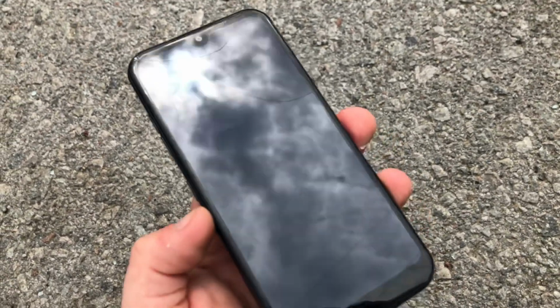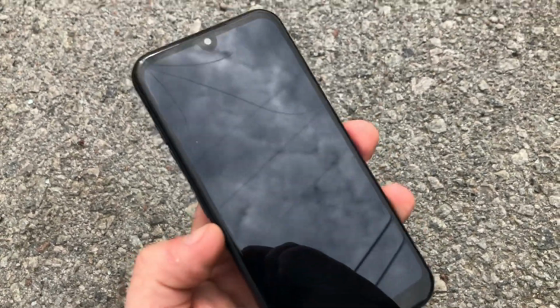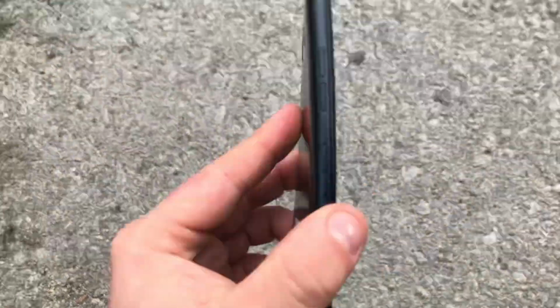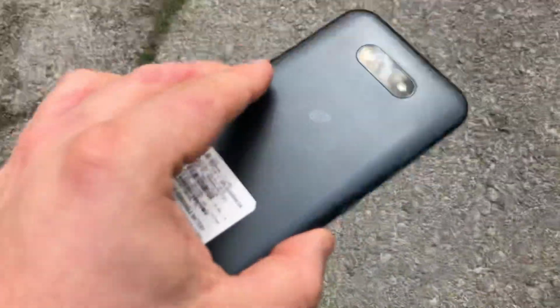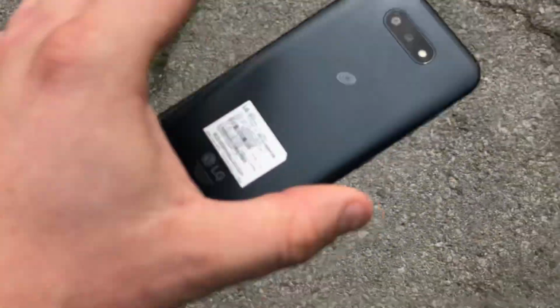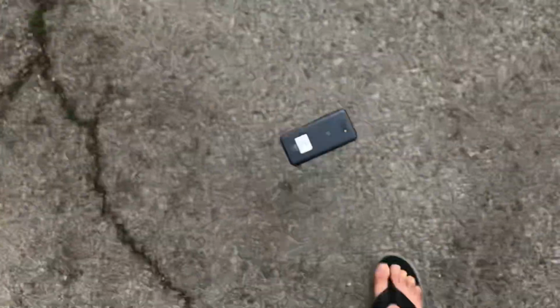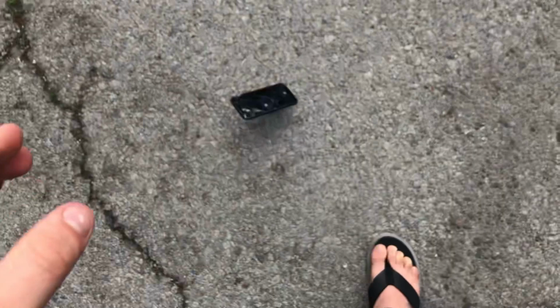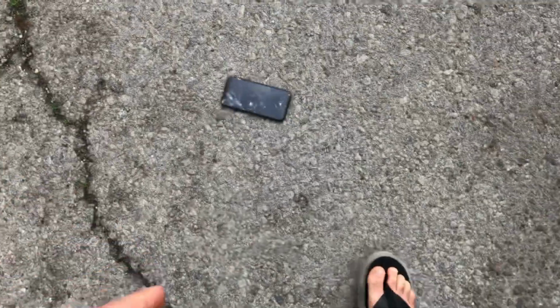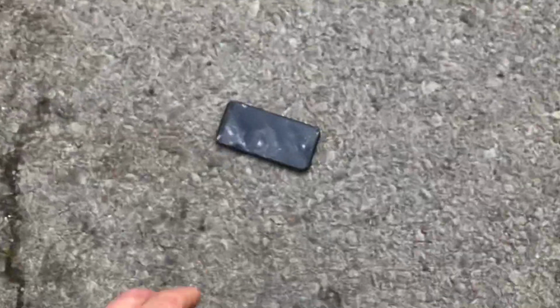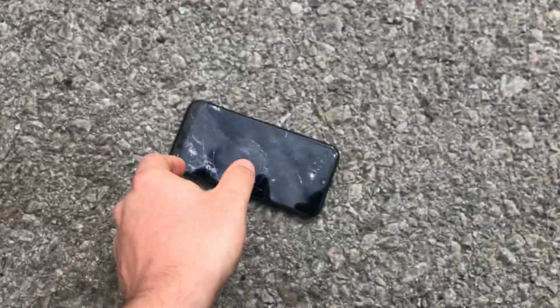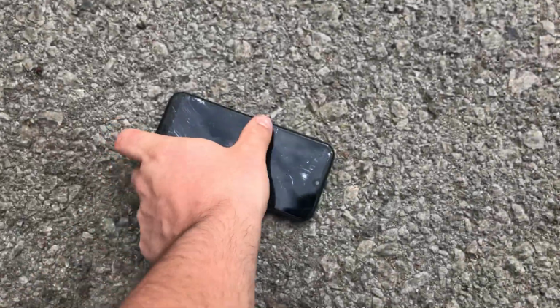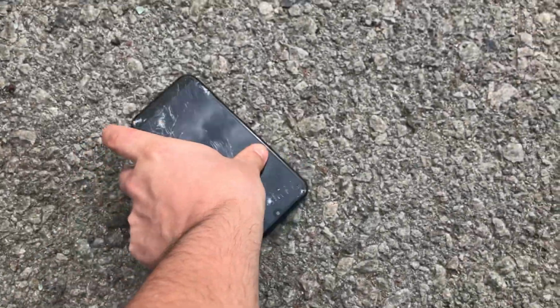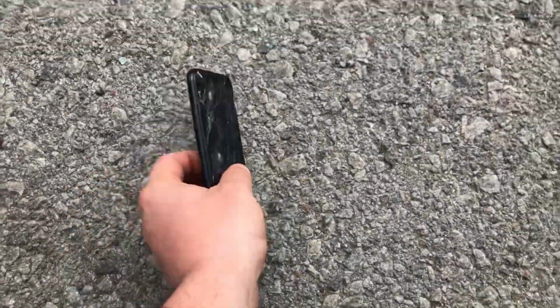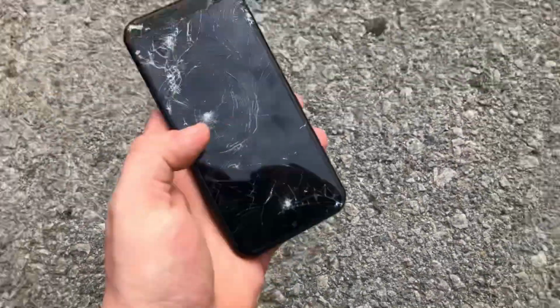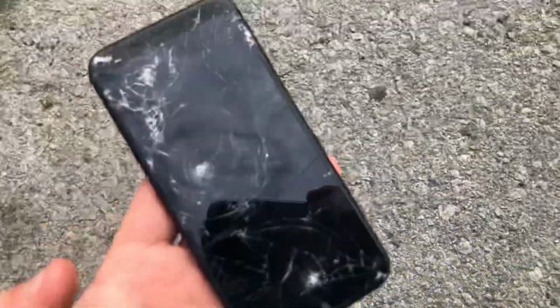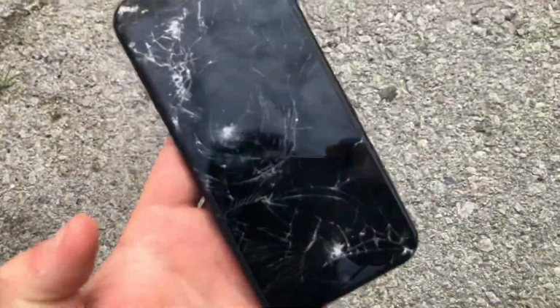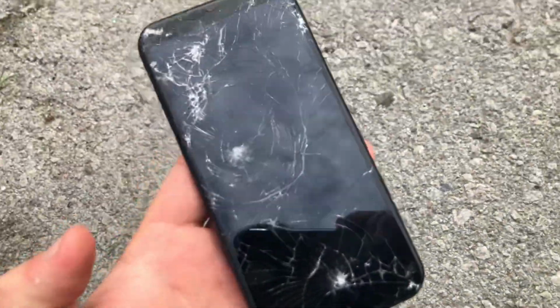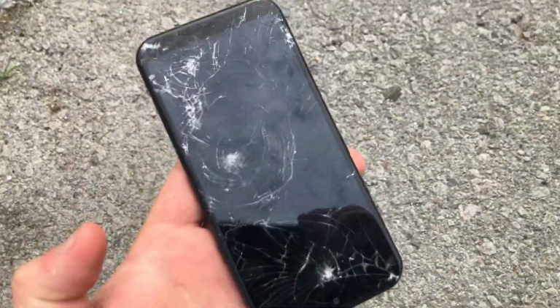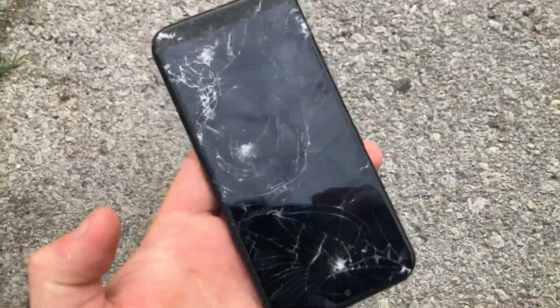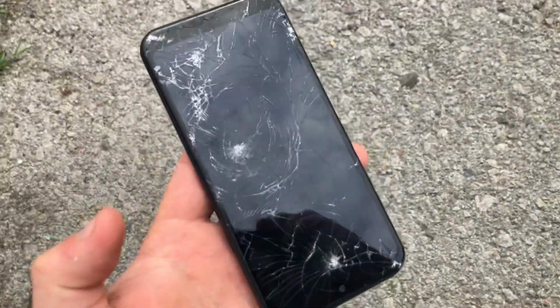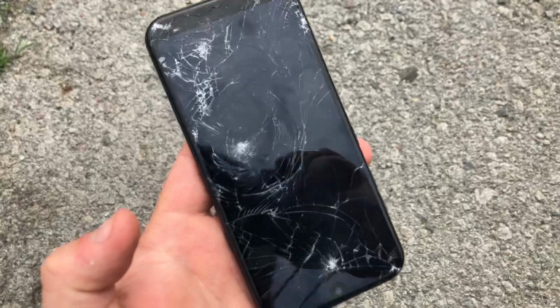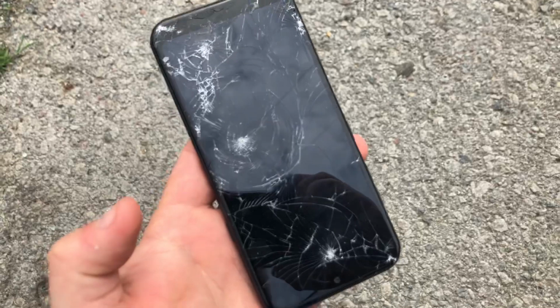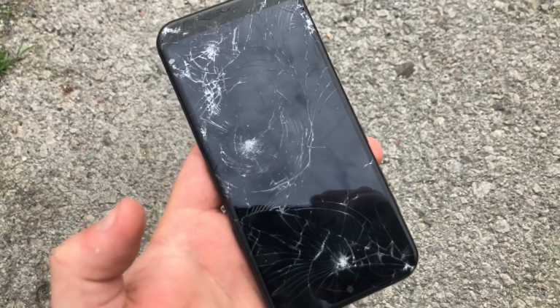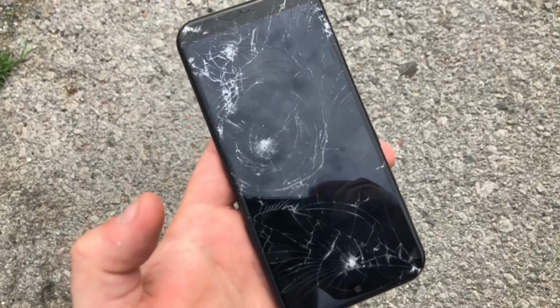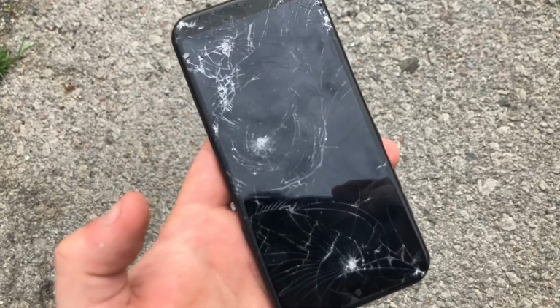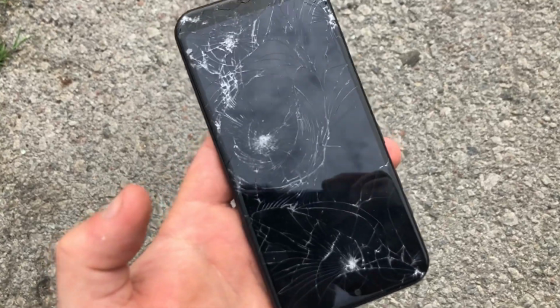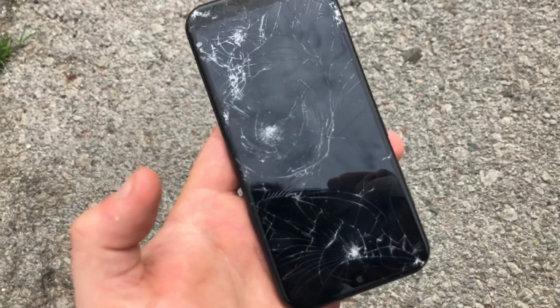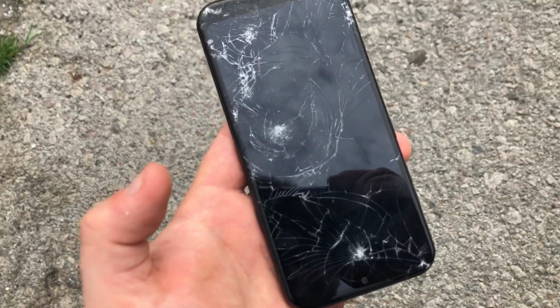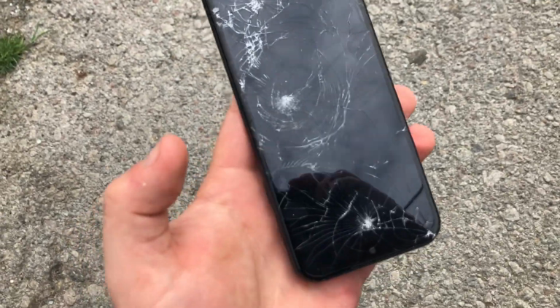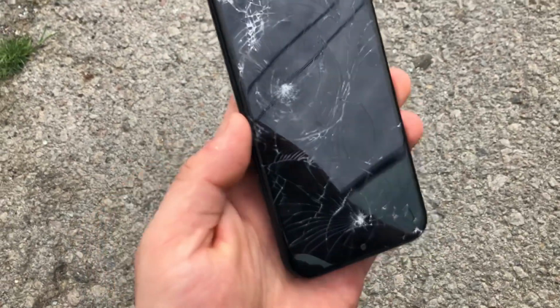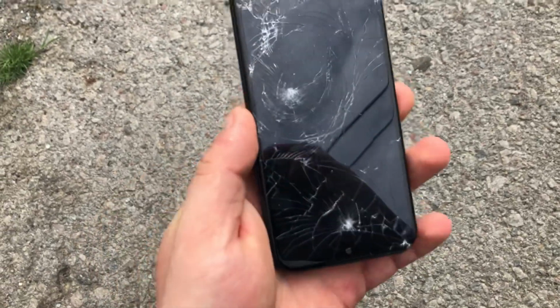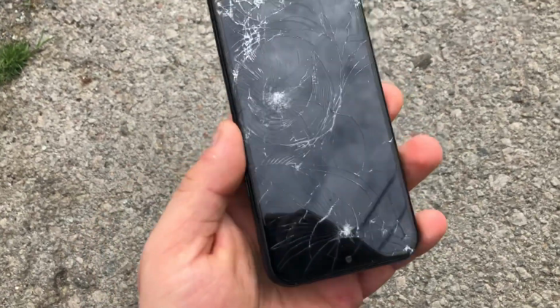Let's go 2 feet. That was 3 feet, and it cracked pretty good. So get a case for this phone right away as soon as you buy it. It's pretty fragile. The screen is very fragile.